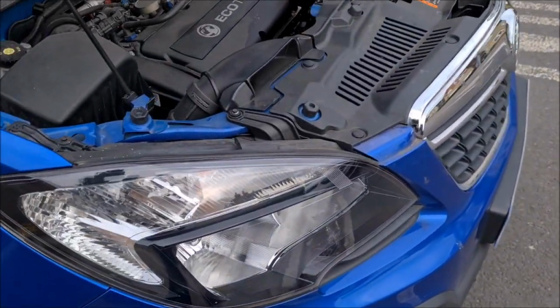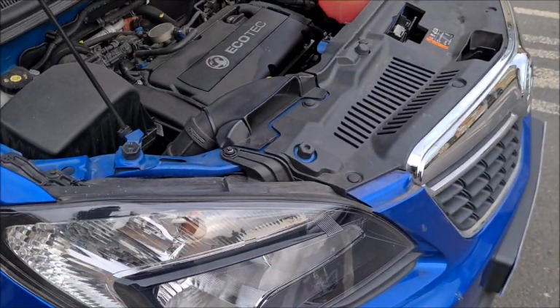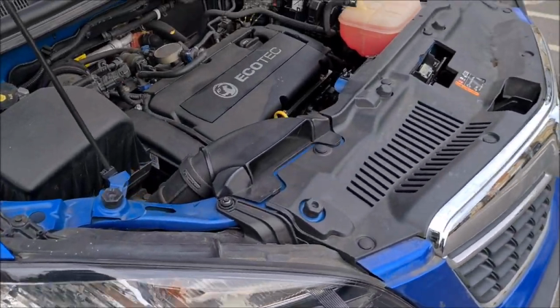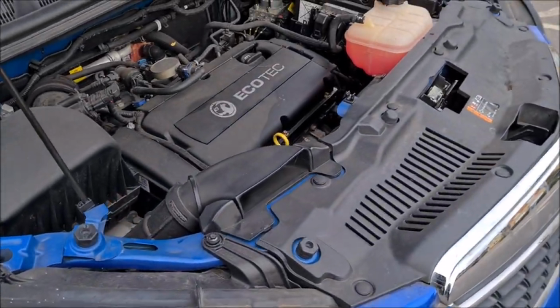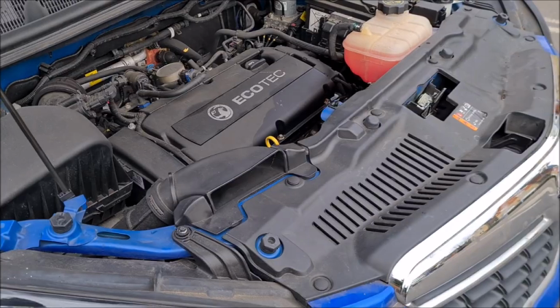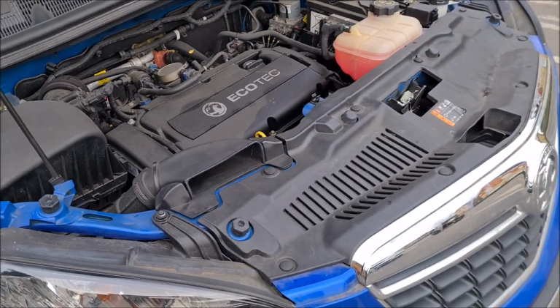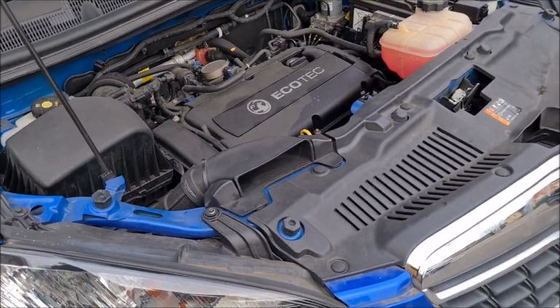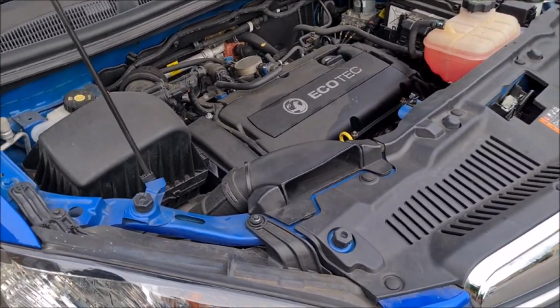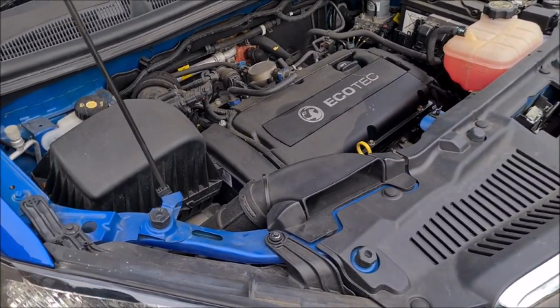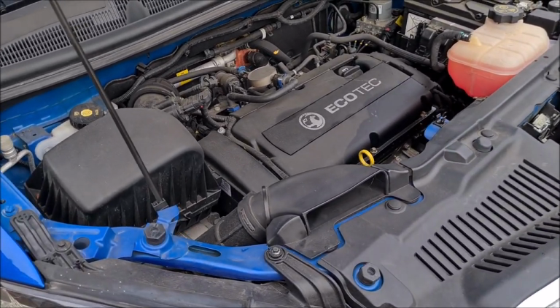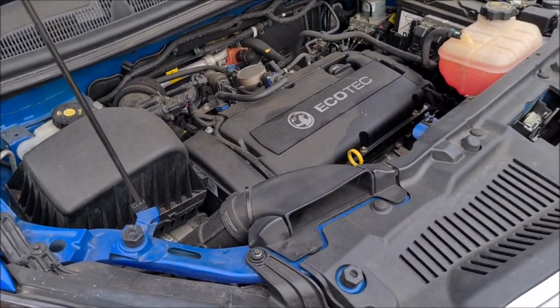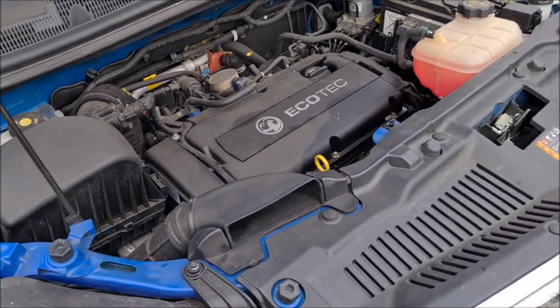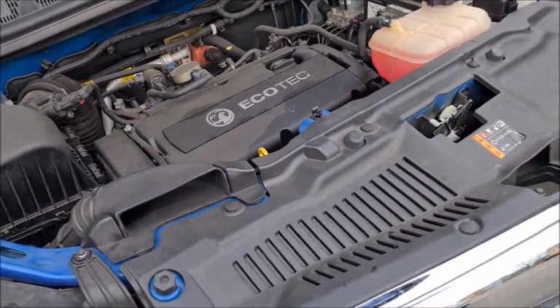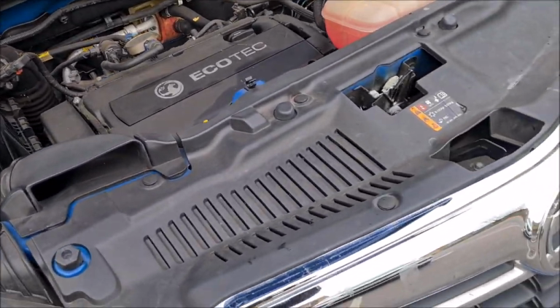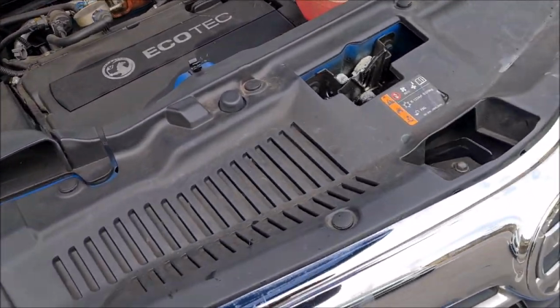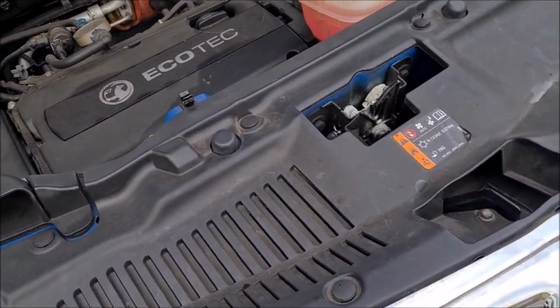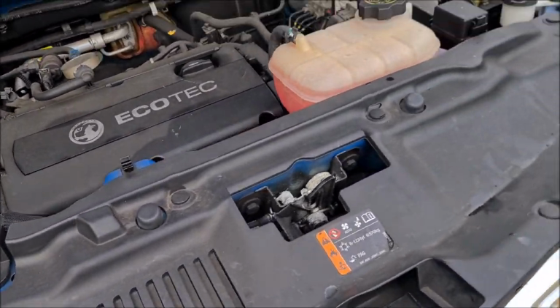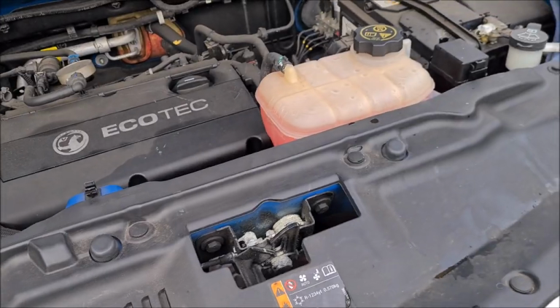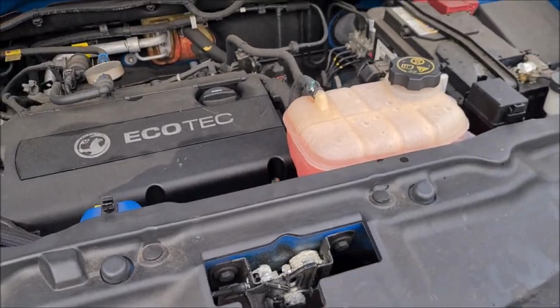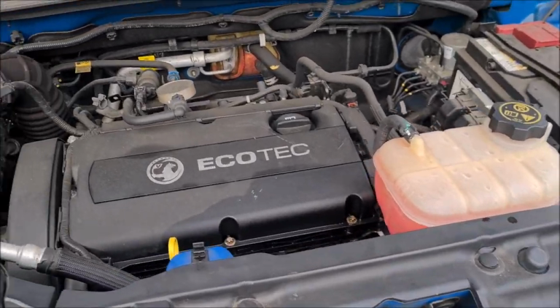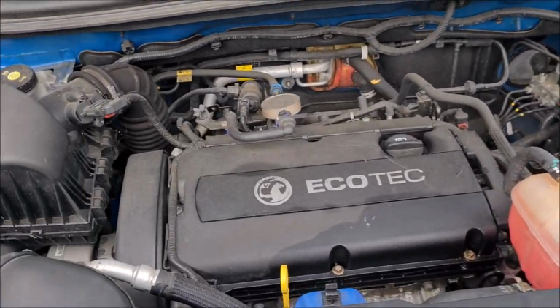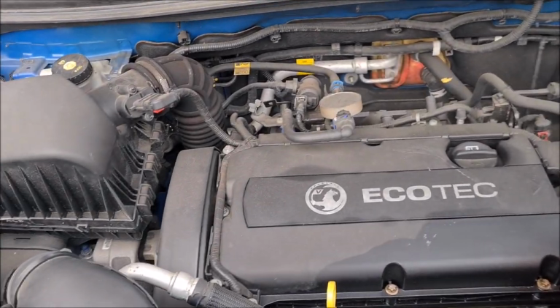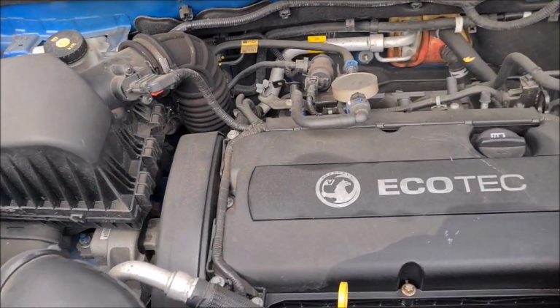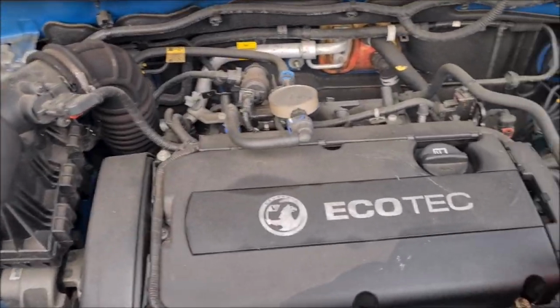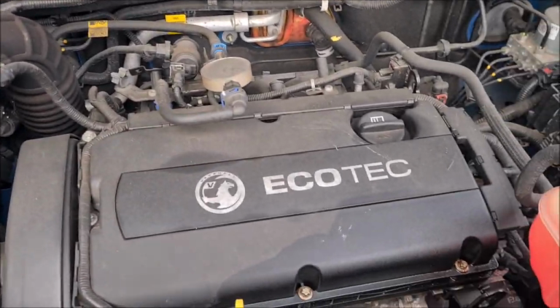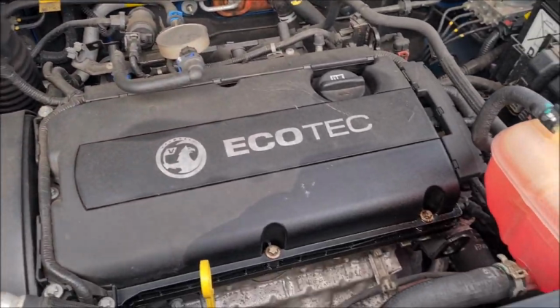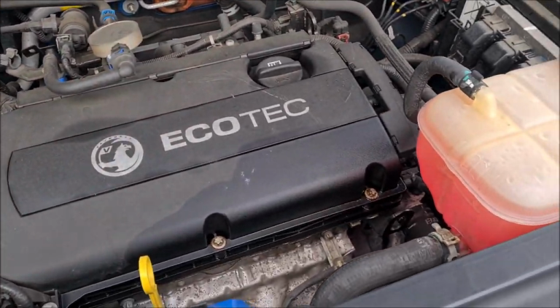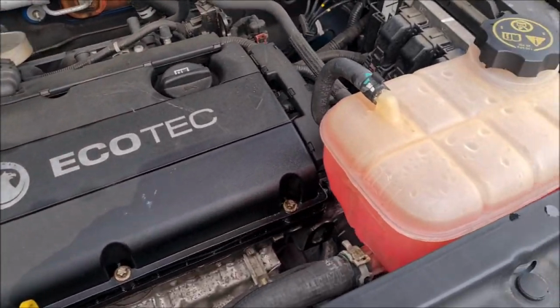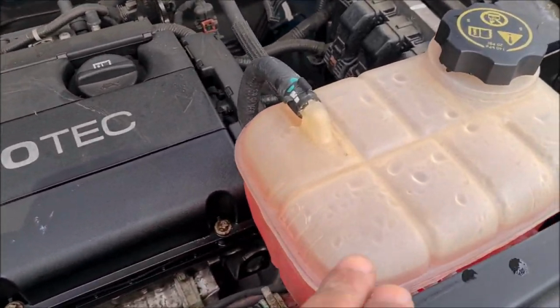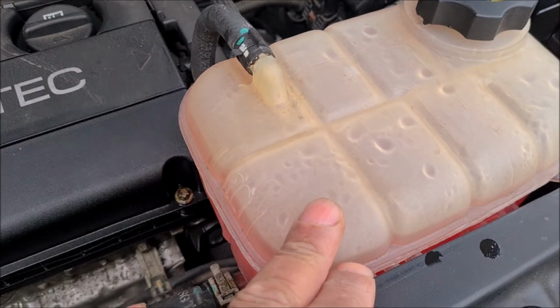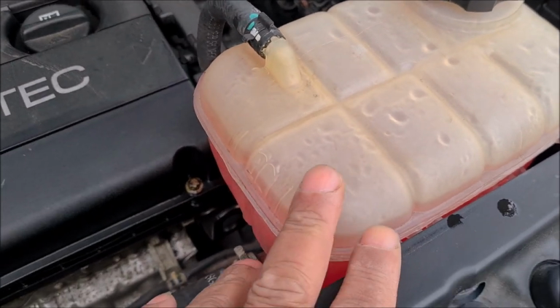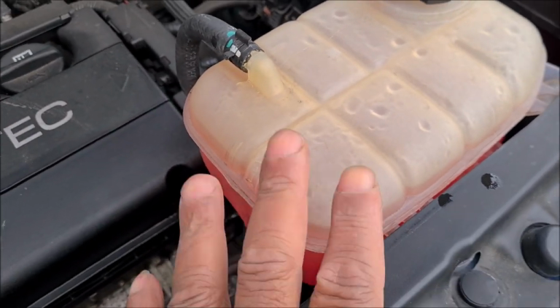Okay, hi ladies and gentlemen, welcome to Tradespeople's Tips. We have a Vauxhall Mokka on a 15 plate and we're going to show you how to do your levels check. We're going to start off with our expansion tank.